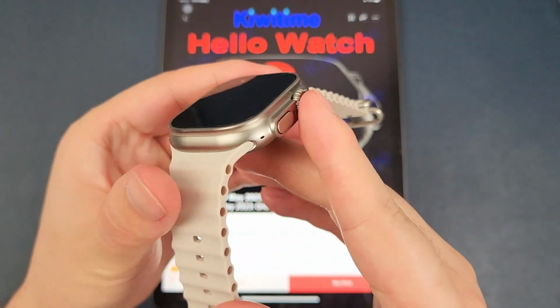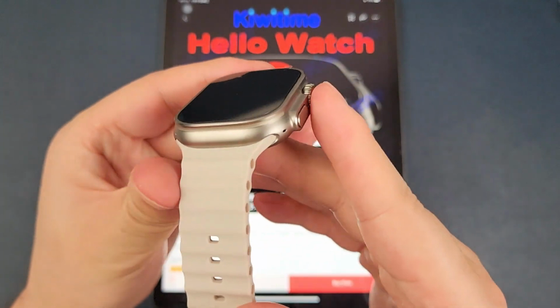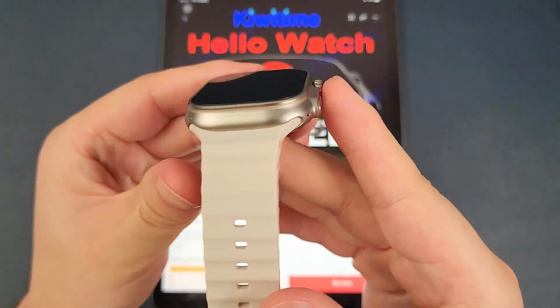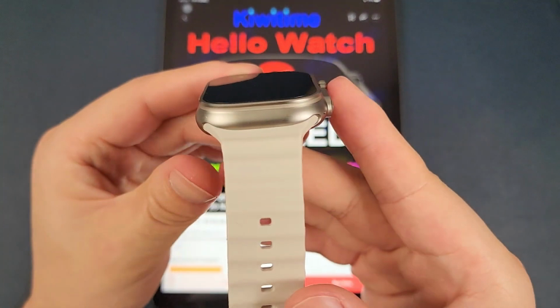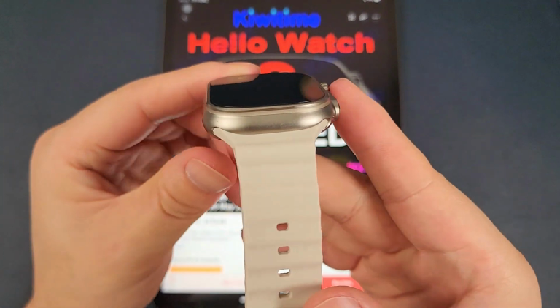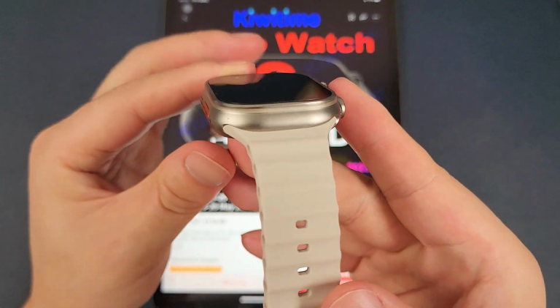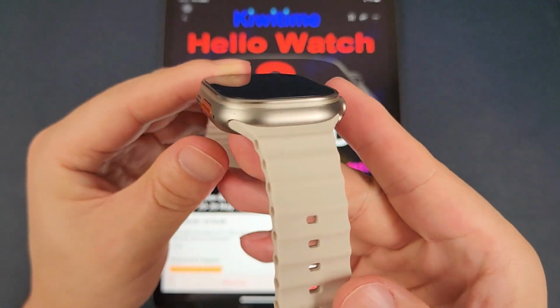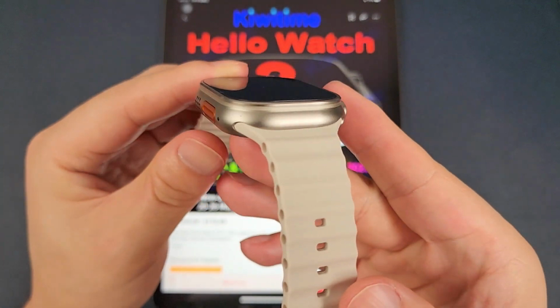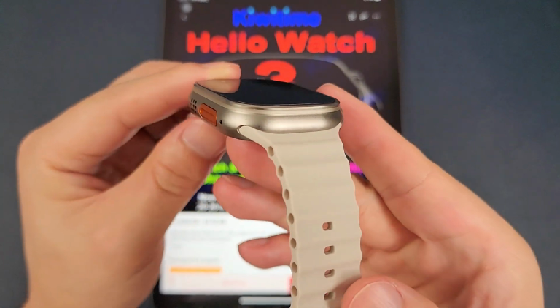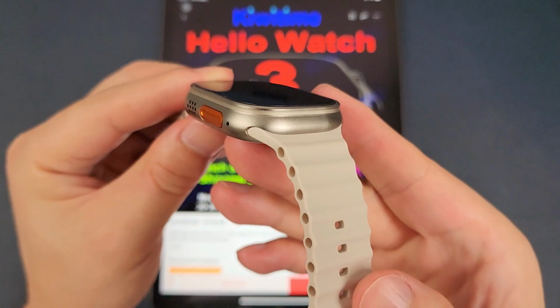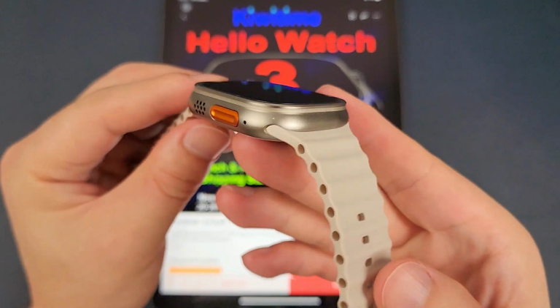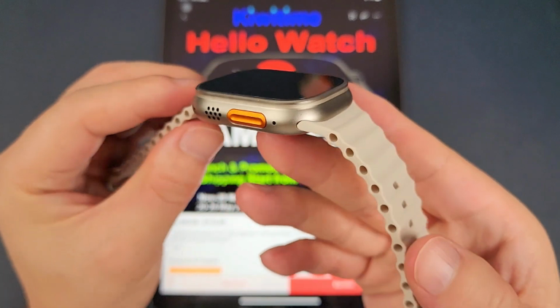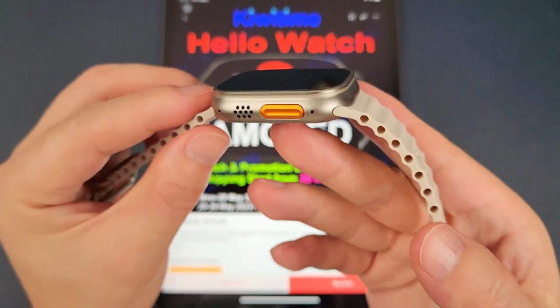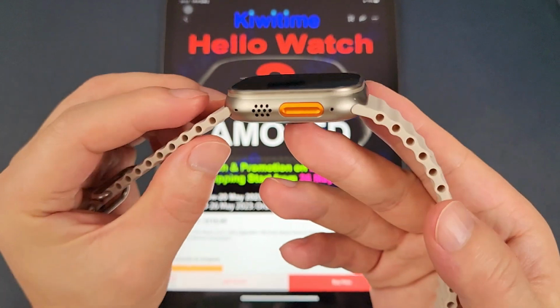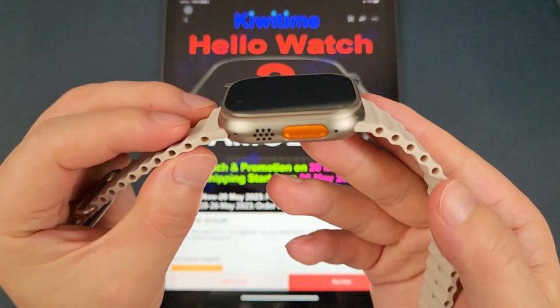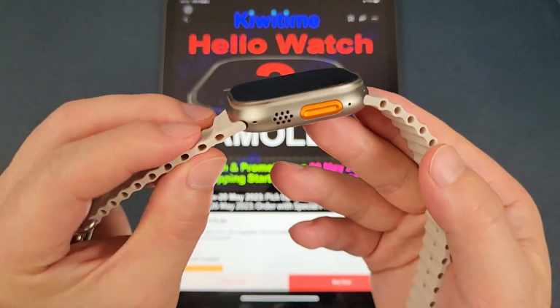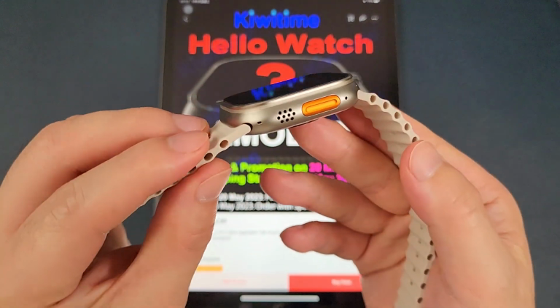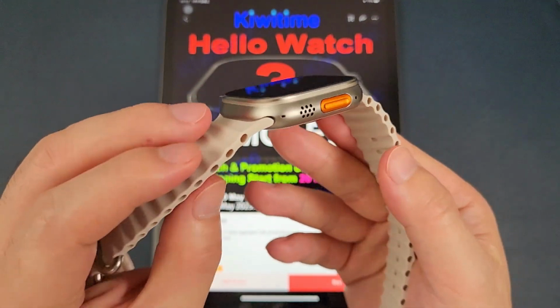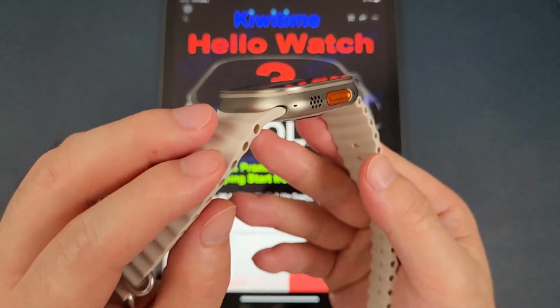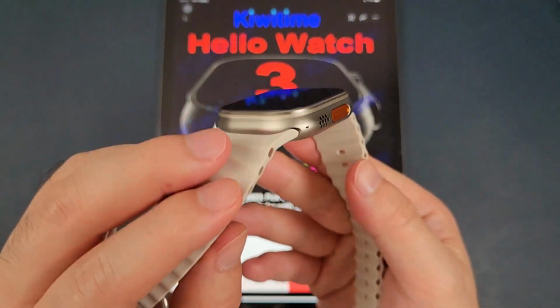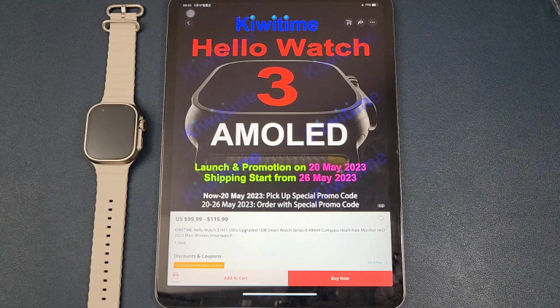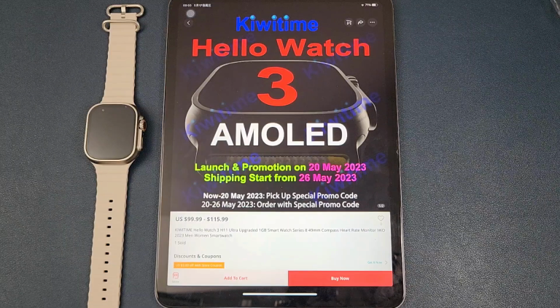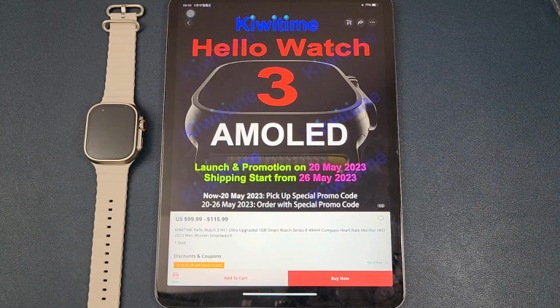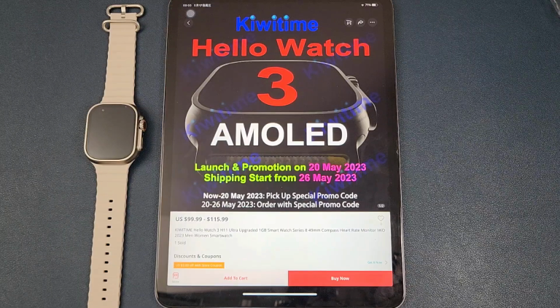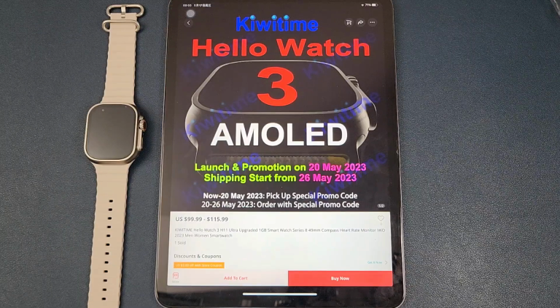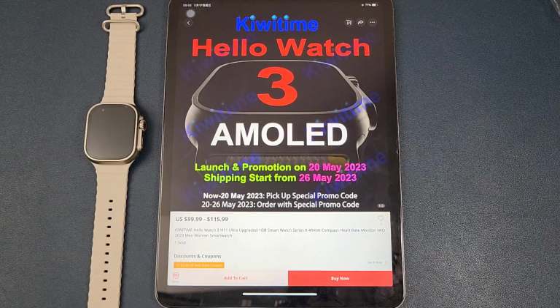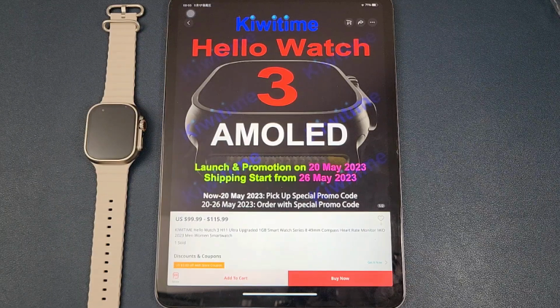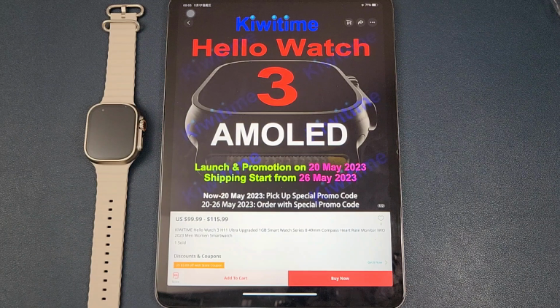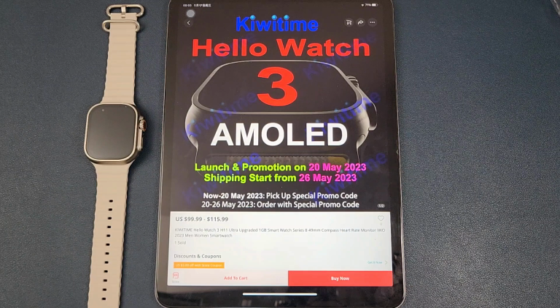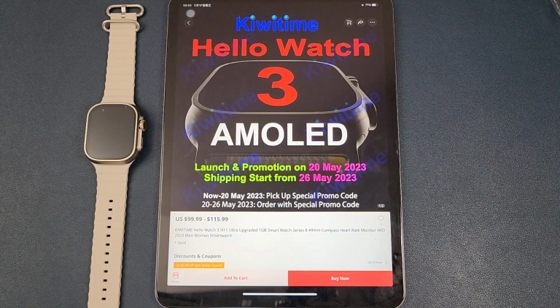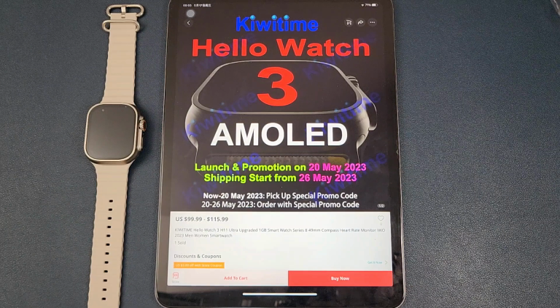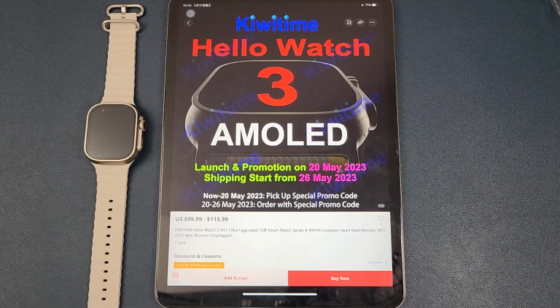So it will also be very similar to the Apple Watch Ultra. That's all our details for now, and we will update you with more information later.